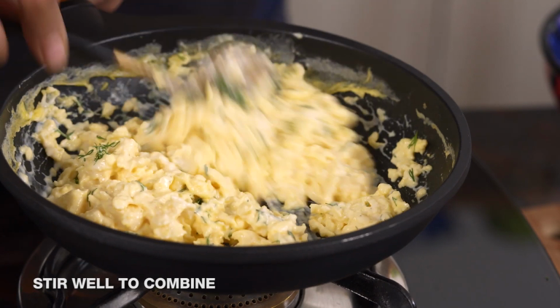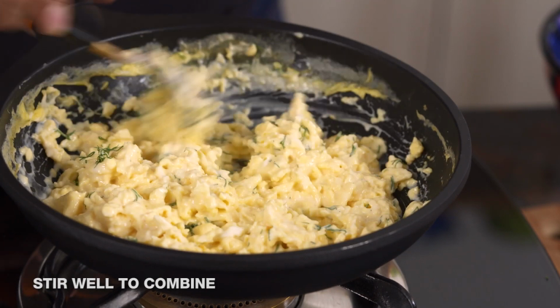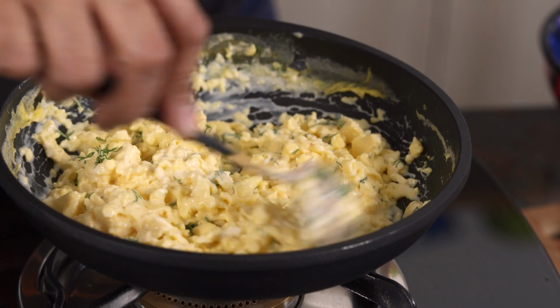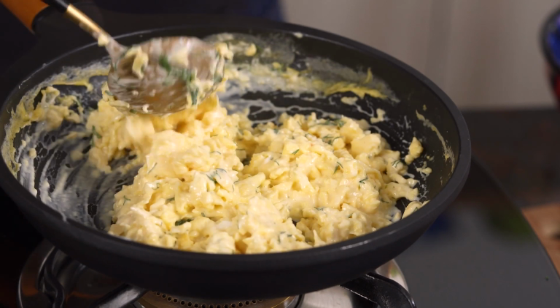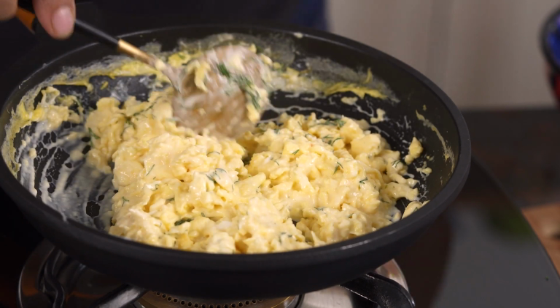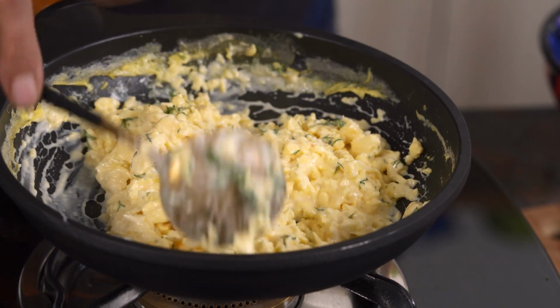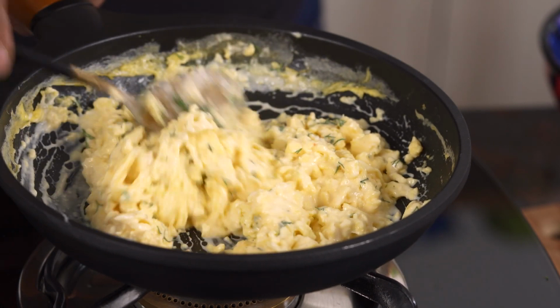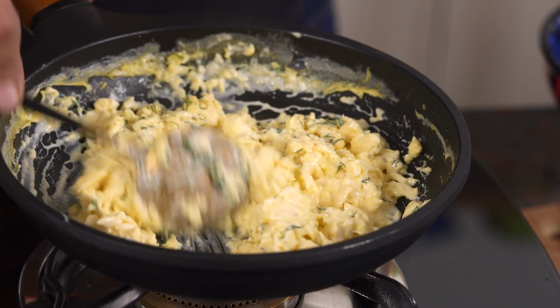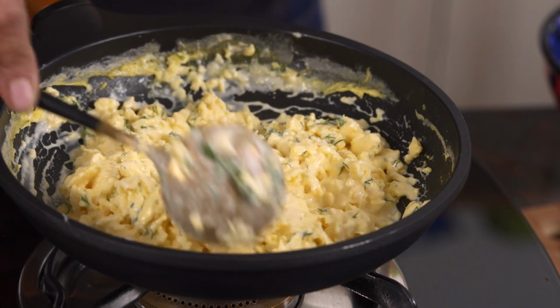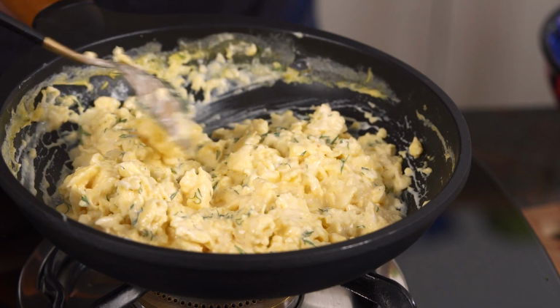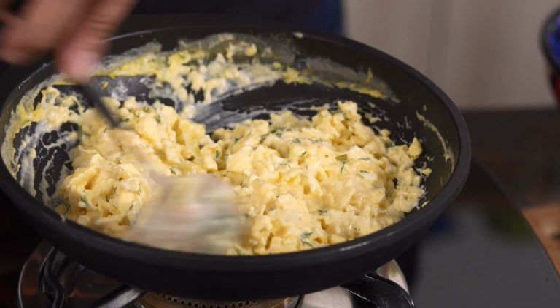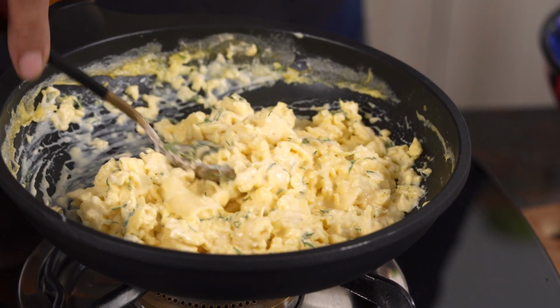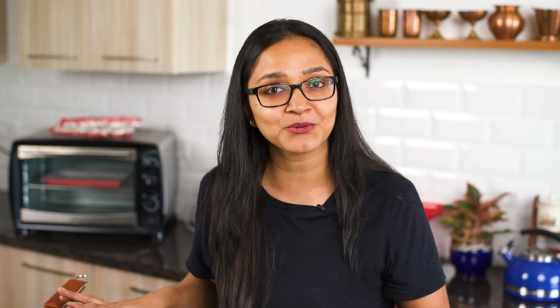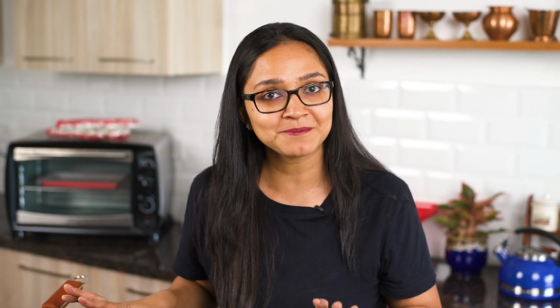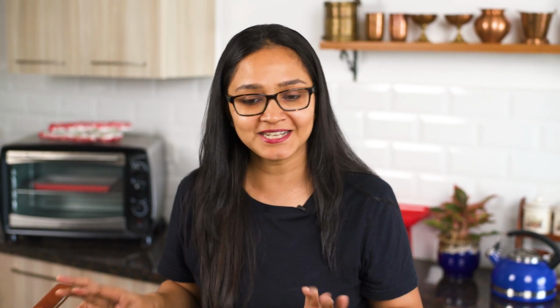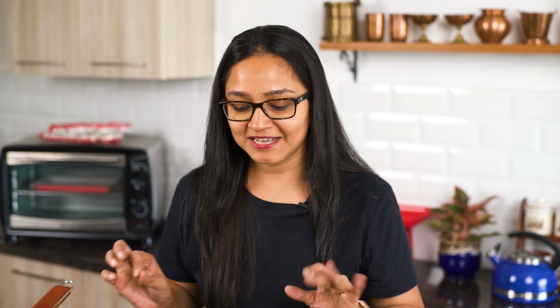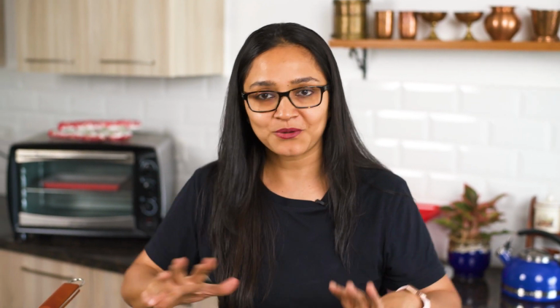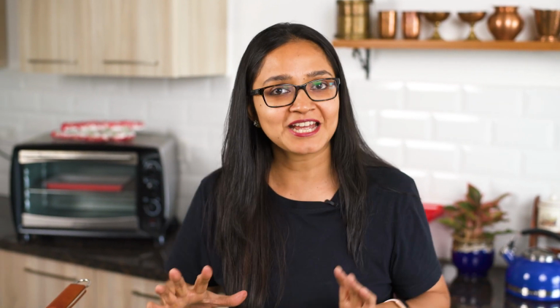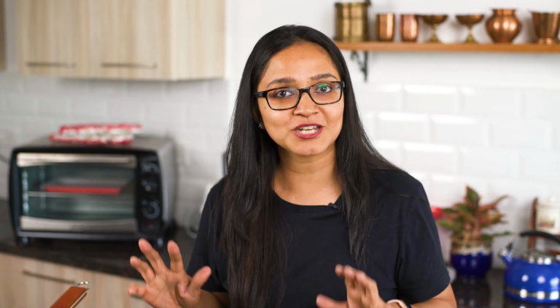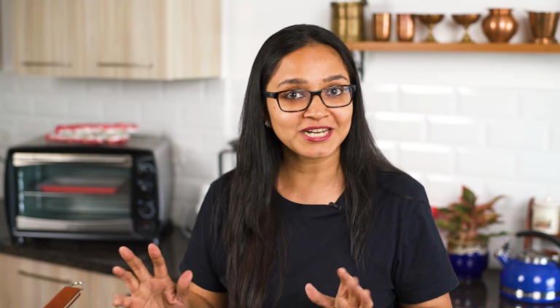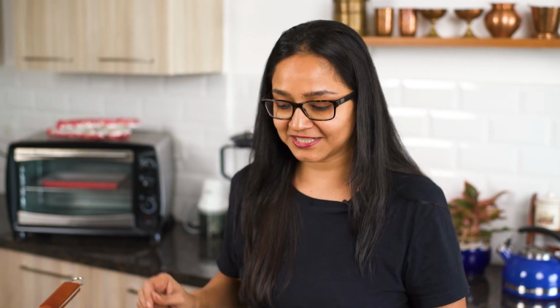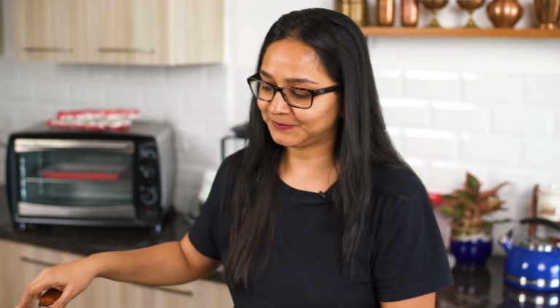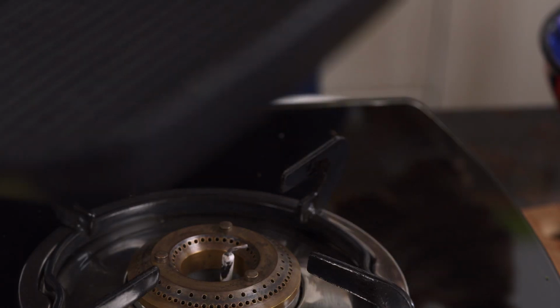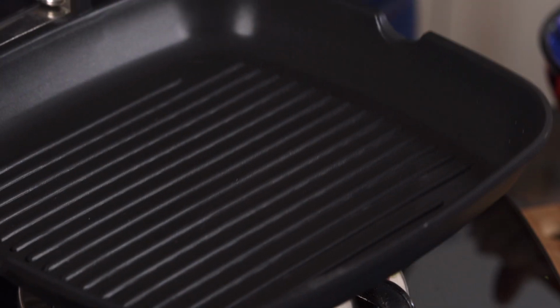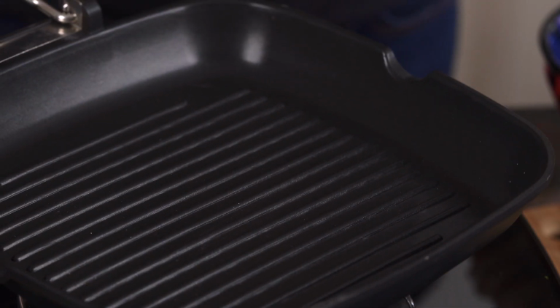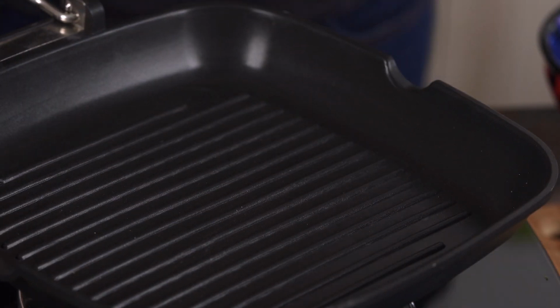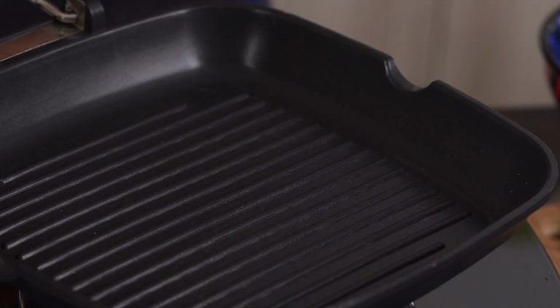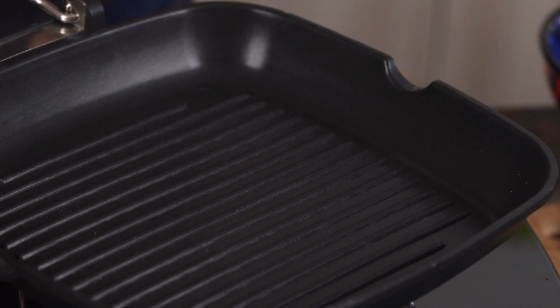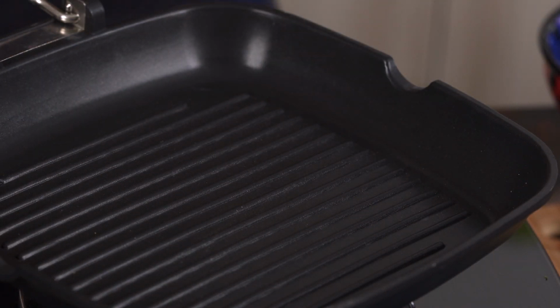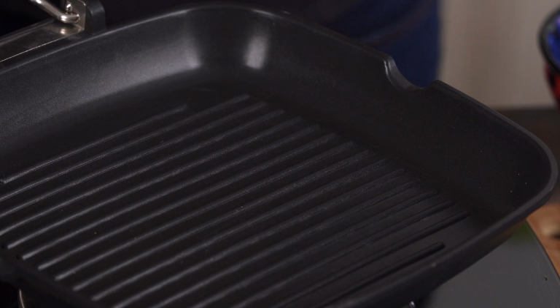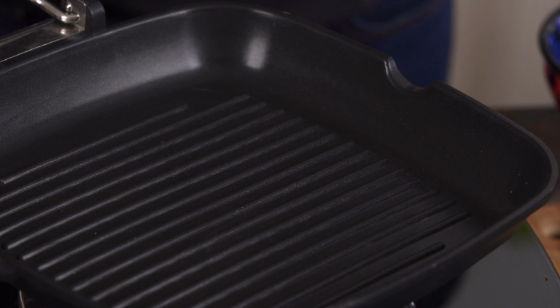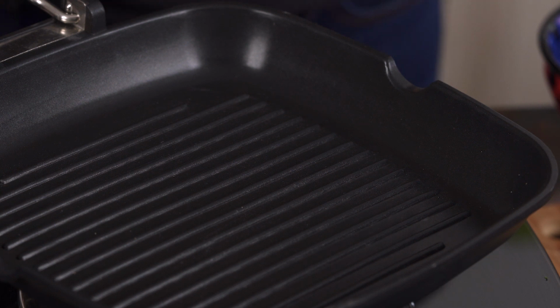Now that this is ready, I'm going to go ahead and assemble the sandwich and get it ready for grilling. I'm also going to preheat my grill pan so that when our sandwich is ready, we'll be ready to grill it as well. I'll bring in the grill pan for preheating and then put the sandwich together.